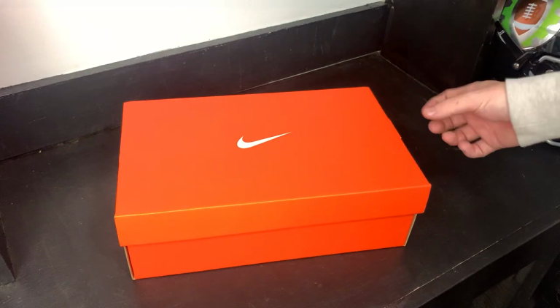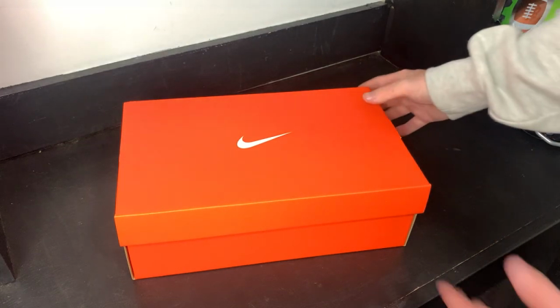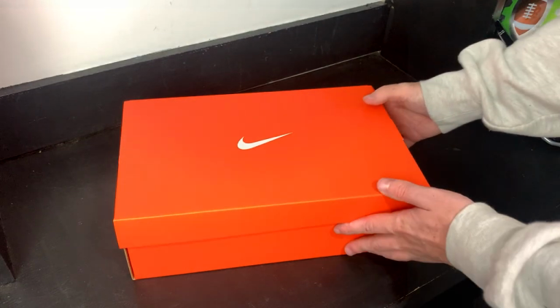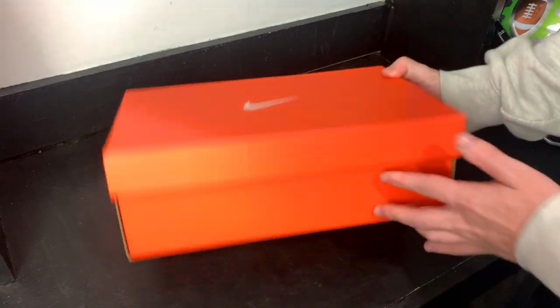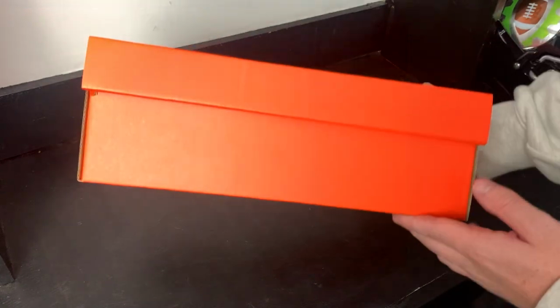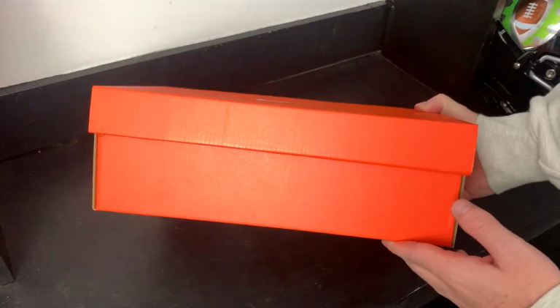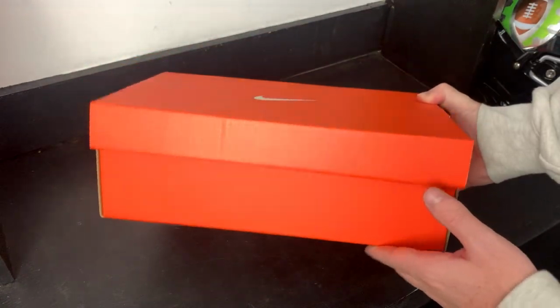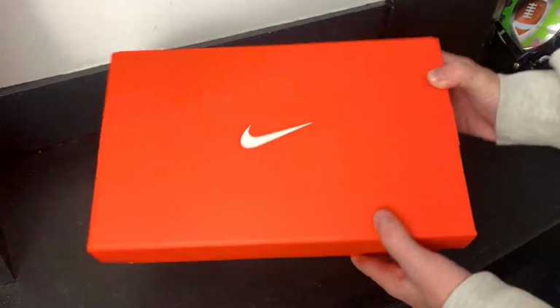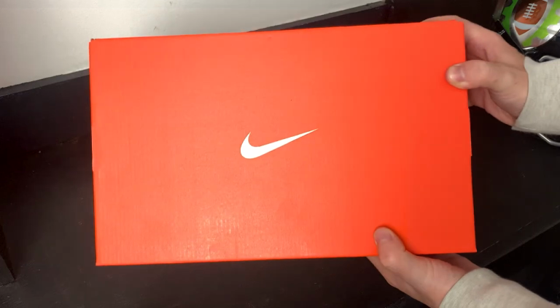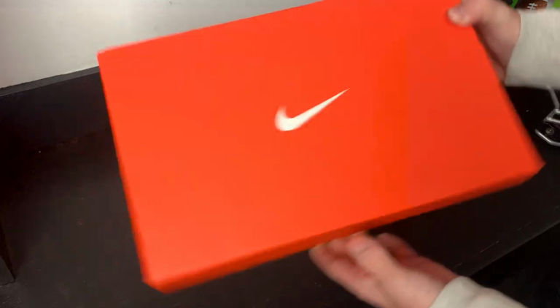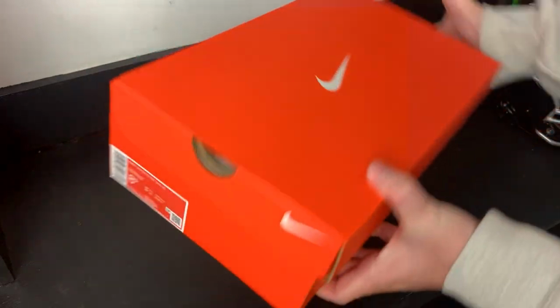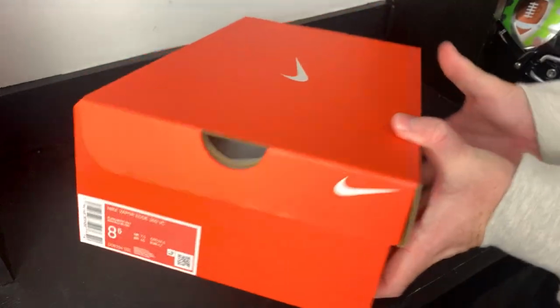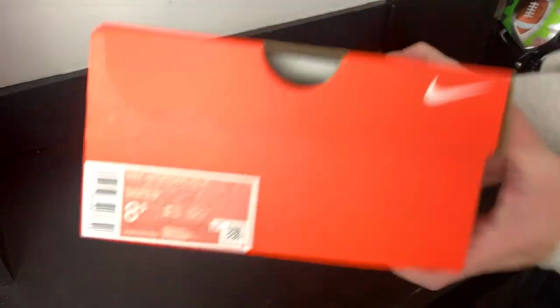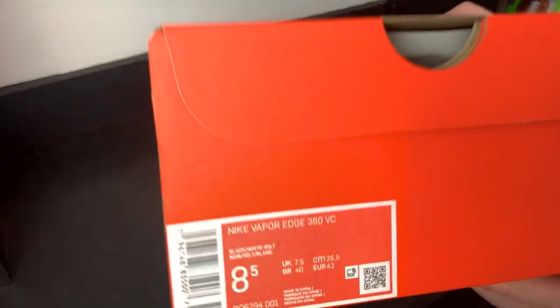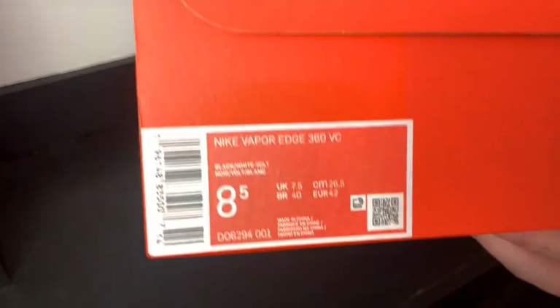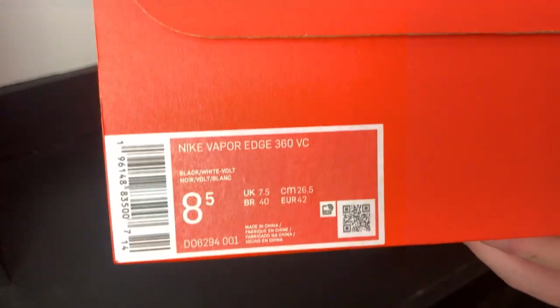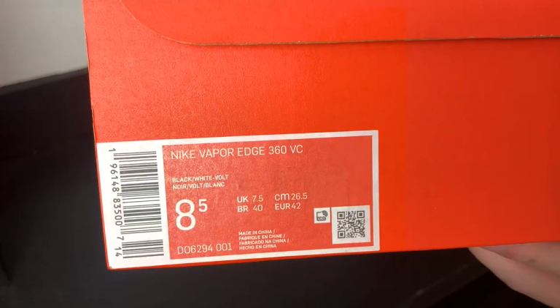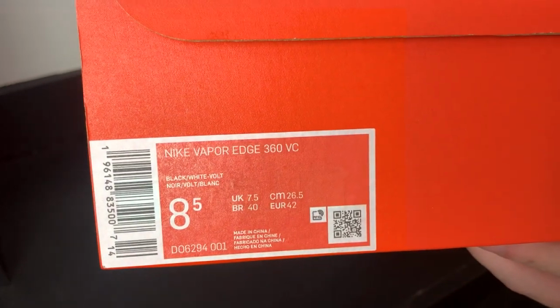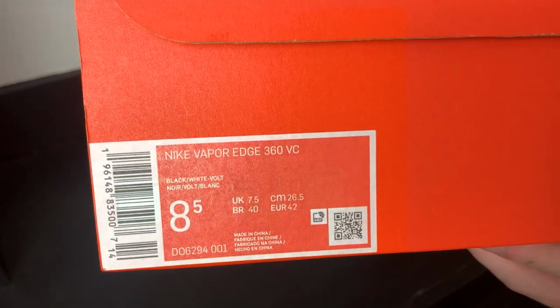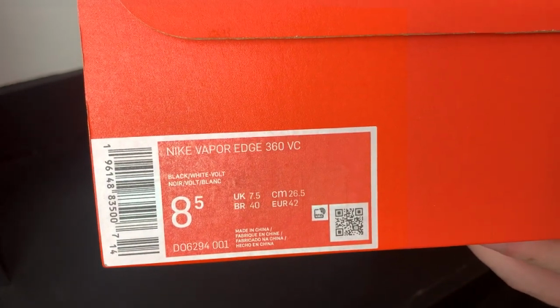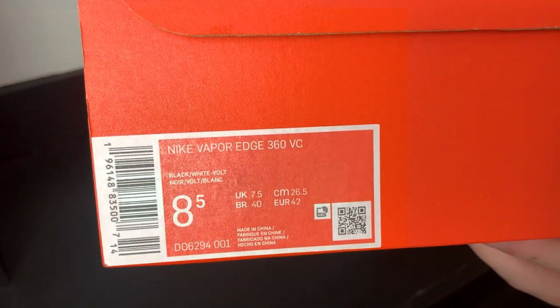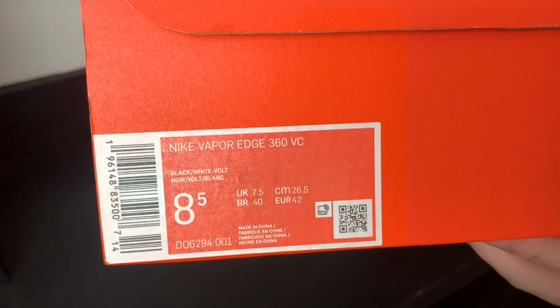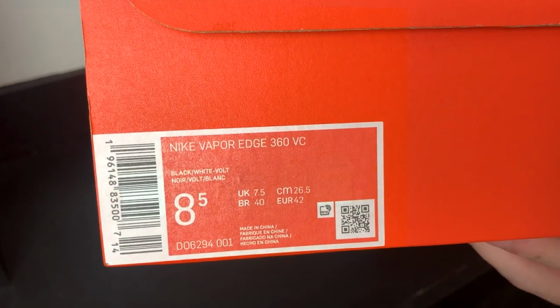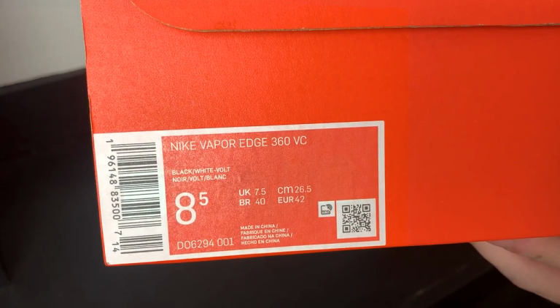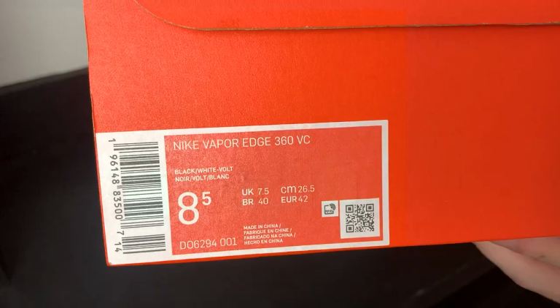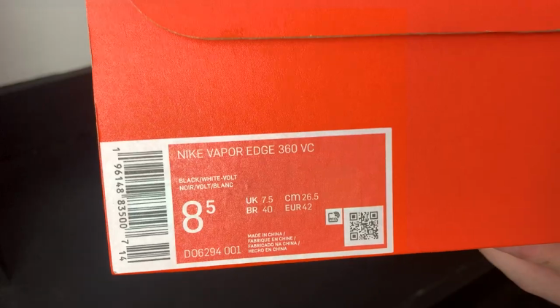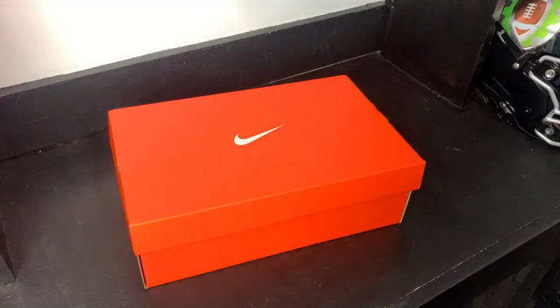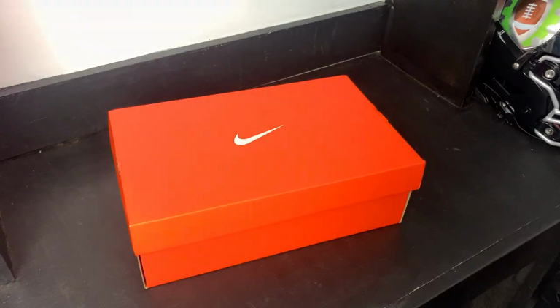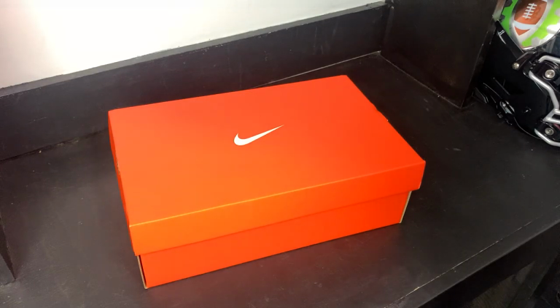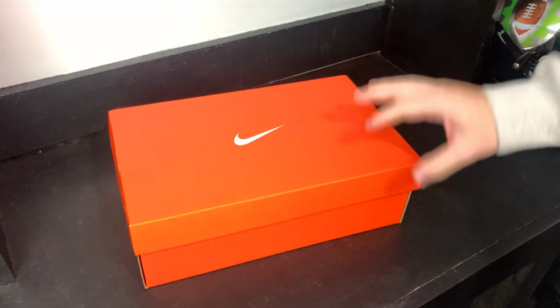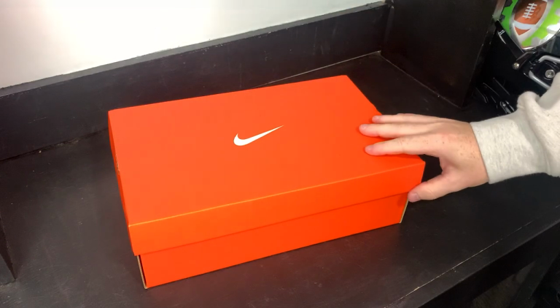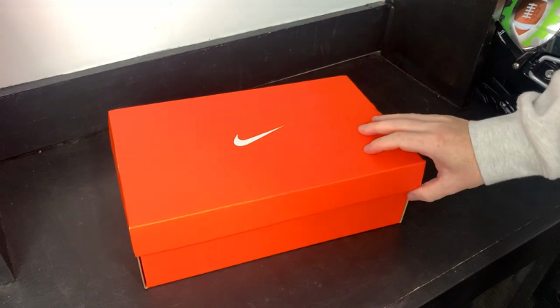First thing — it's your typical Nike orange box. Let's read the tag: Nike Vapor Edge 360 VC, black, white, volt. Let's get into it.